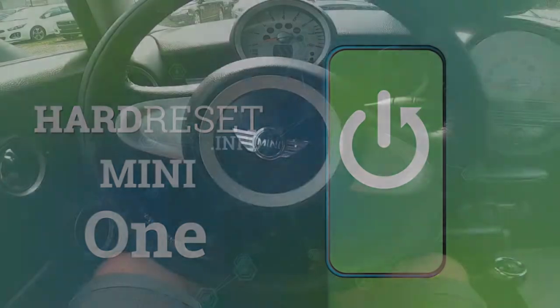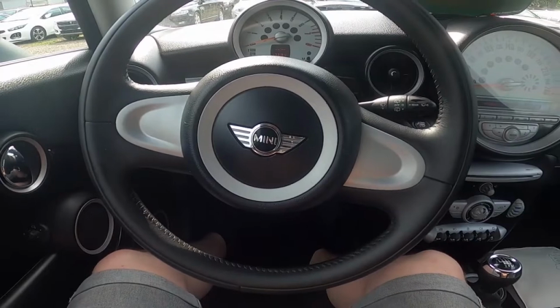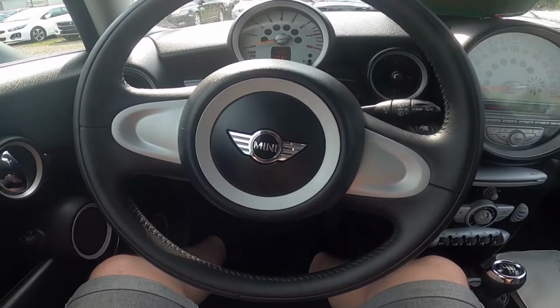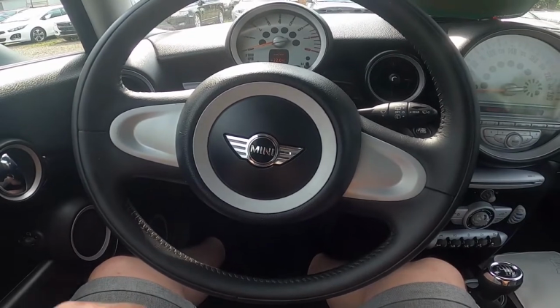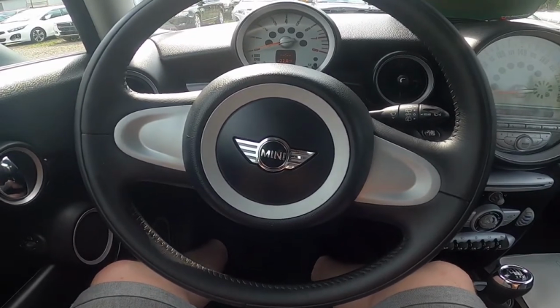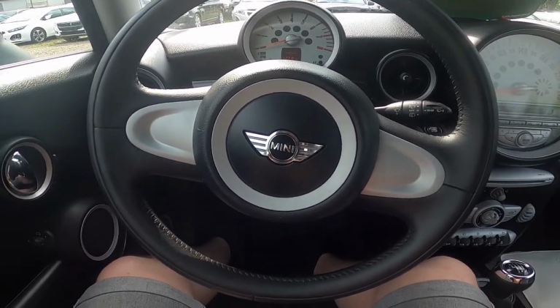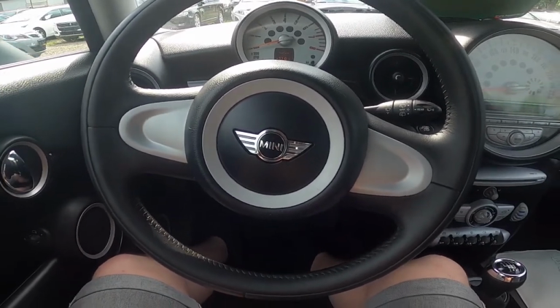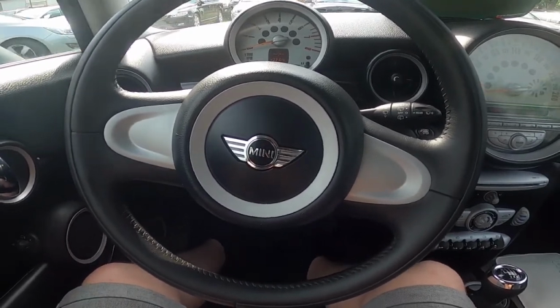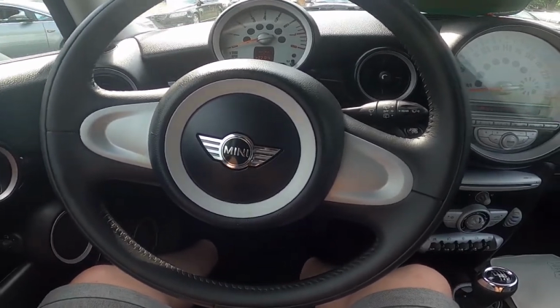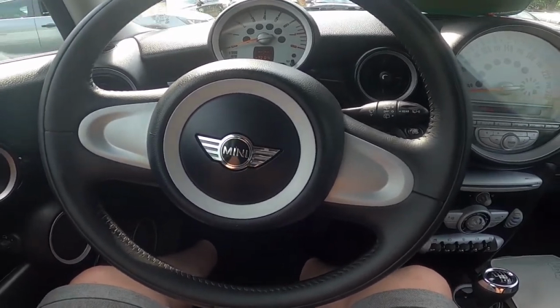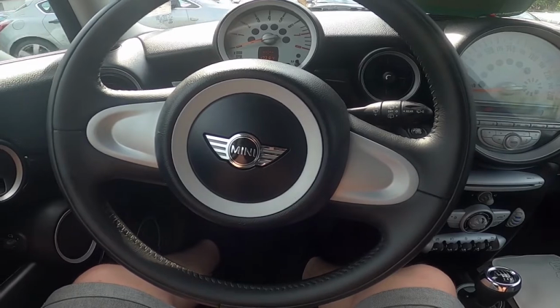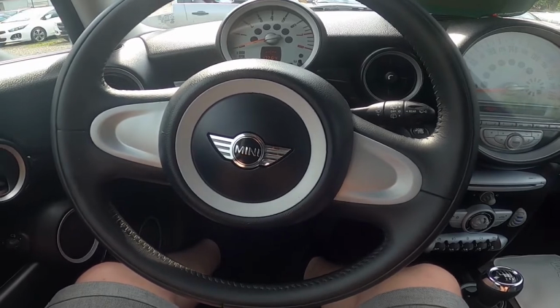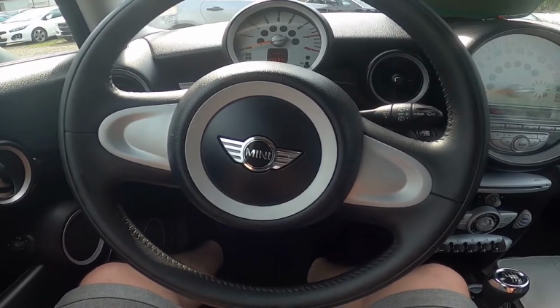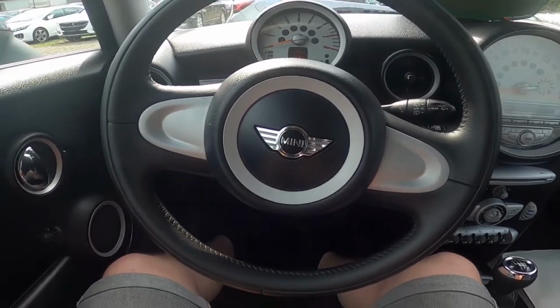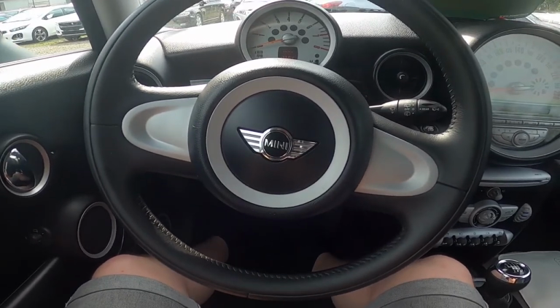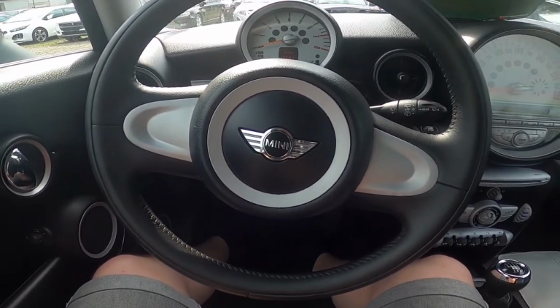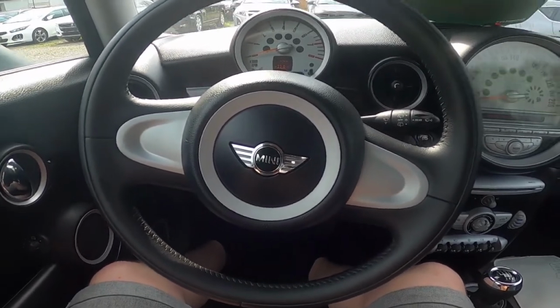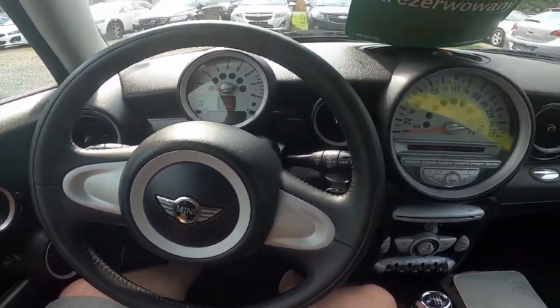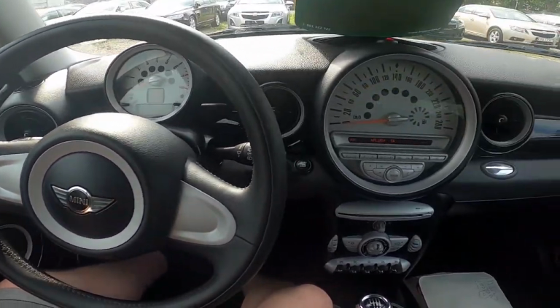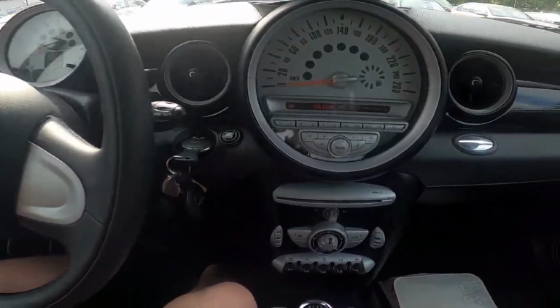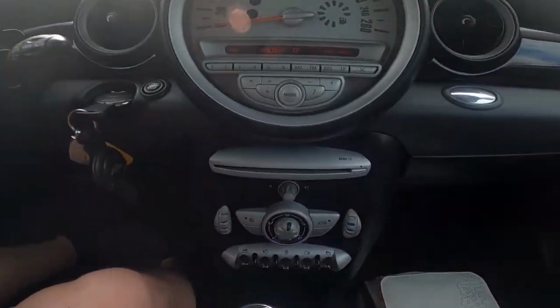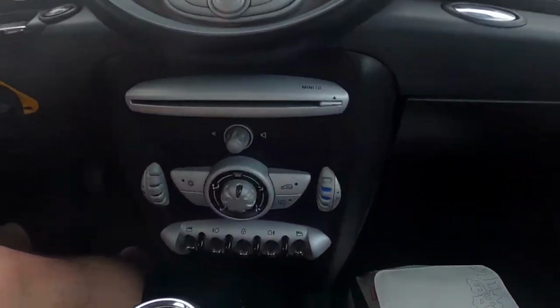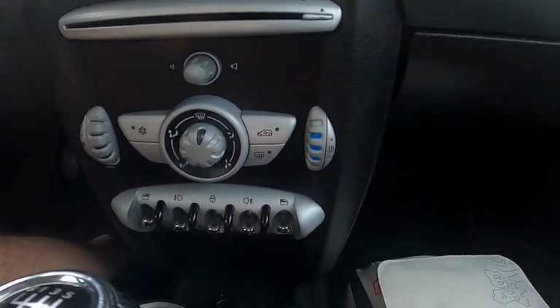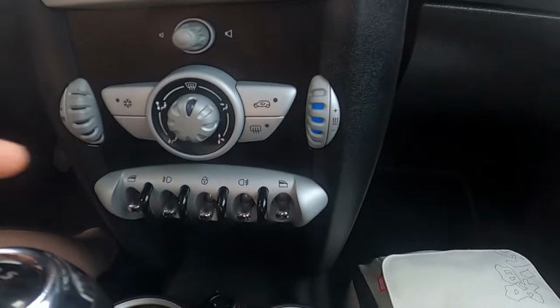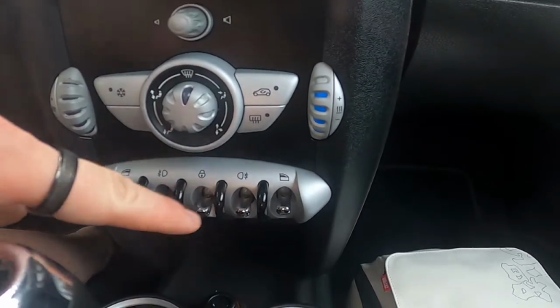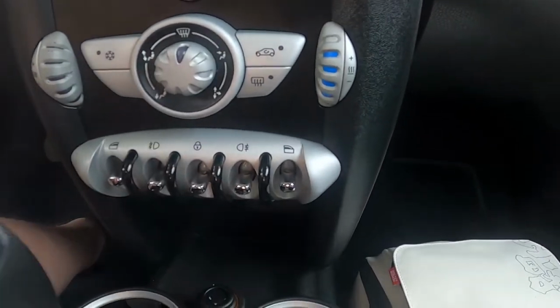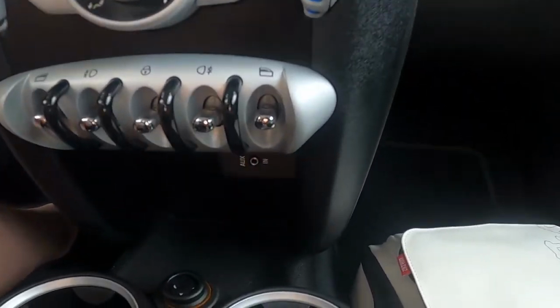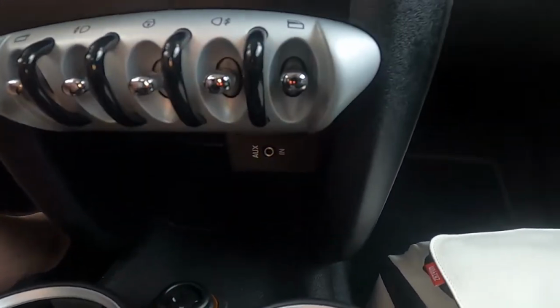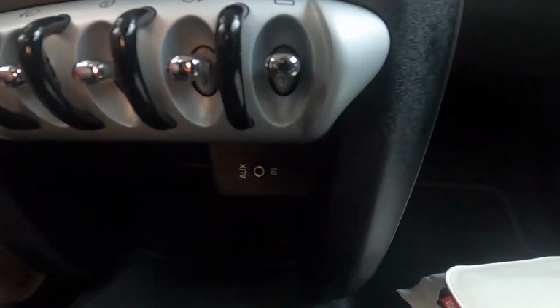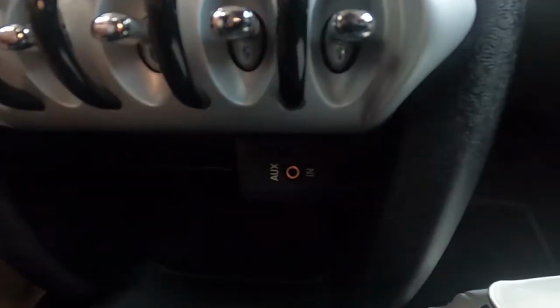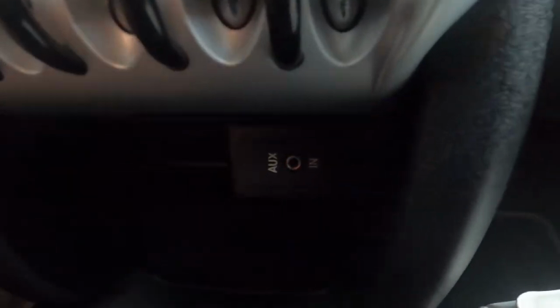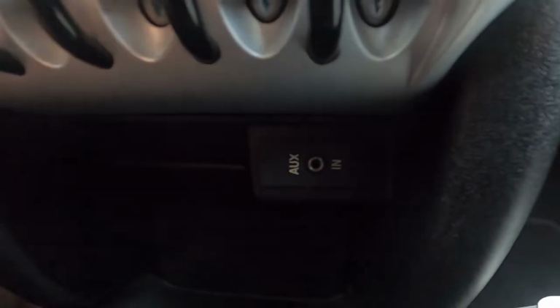Hello, today I'm in Mini Cooper 1. In this video I'll show you where is the AUX port. In the beginning let's take a look in the middle of the car and right here under this panel we've got AUX port.